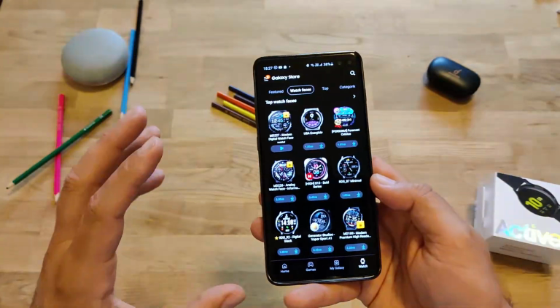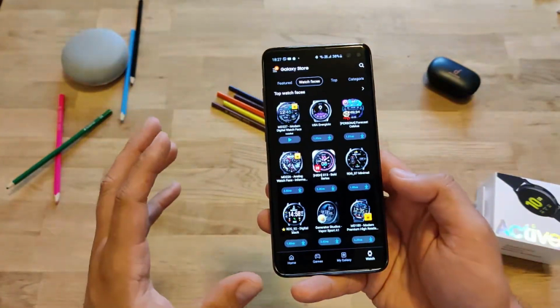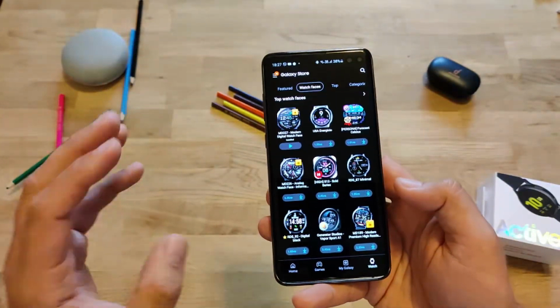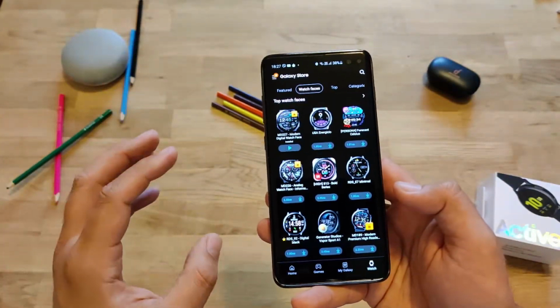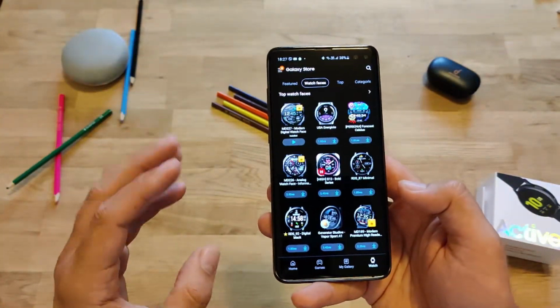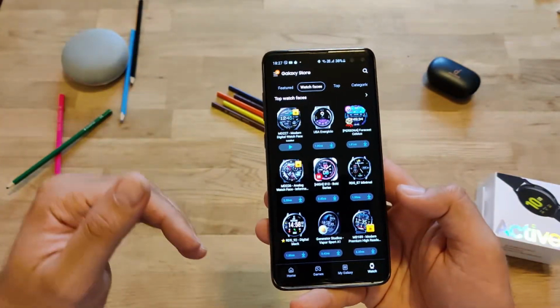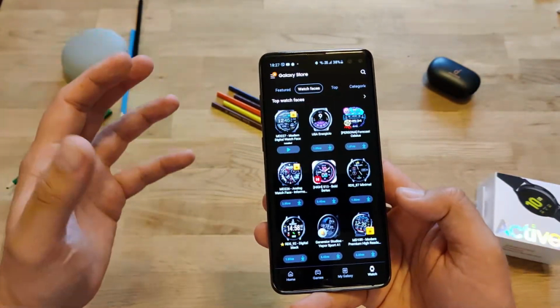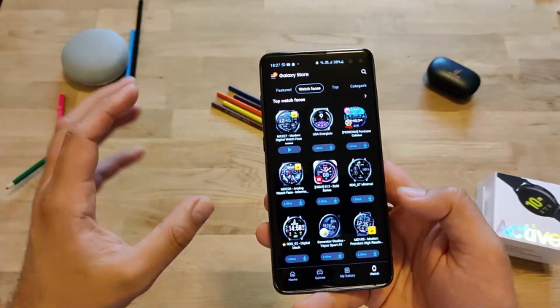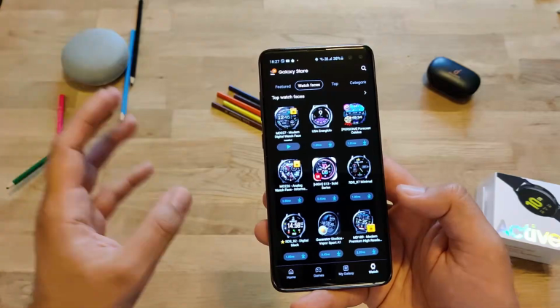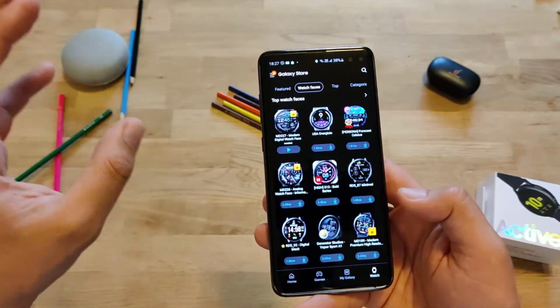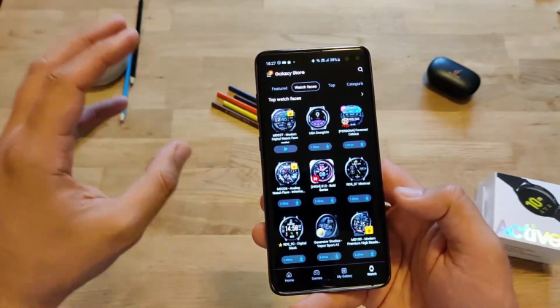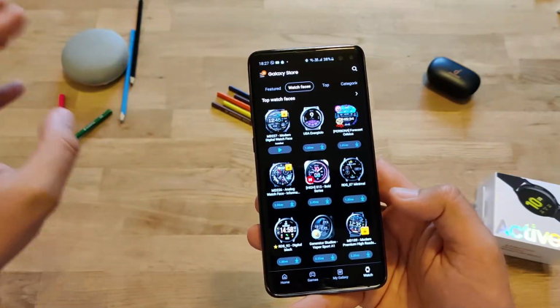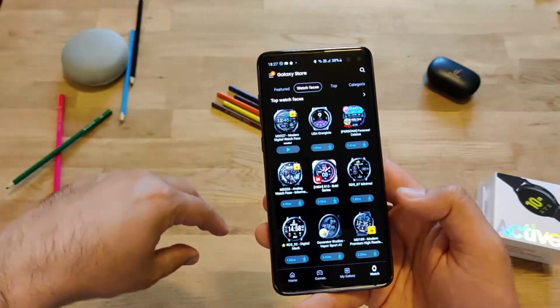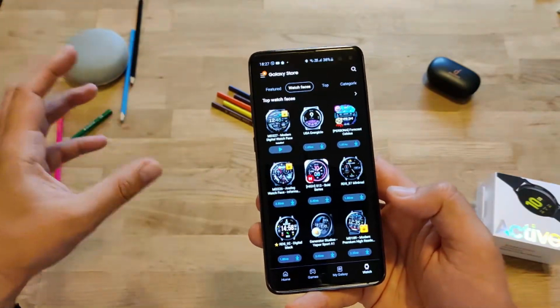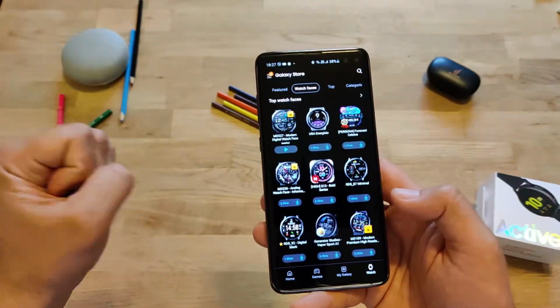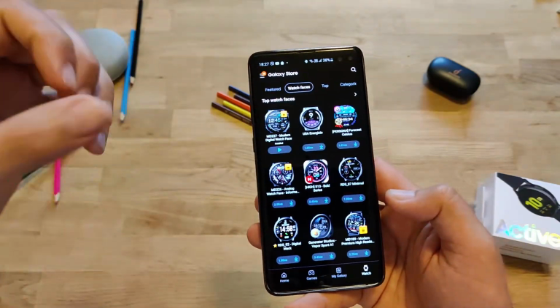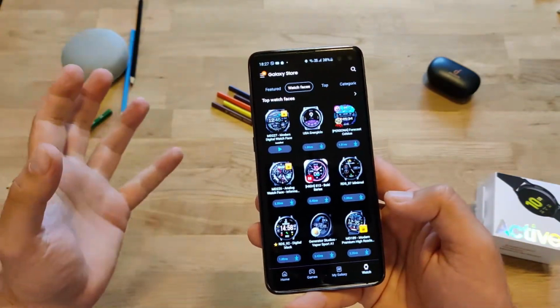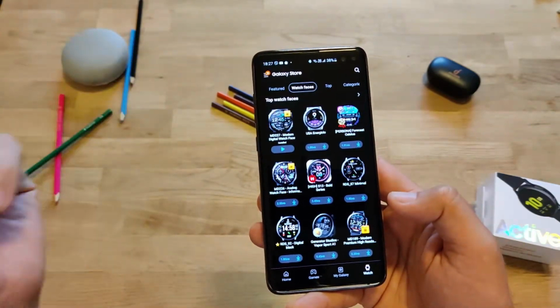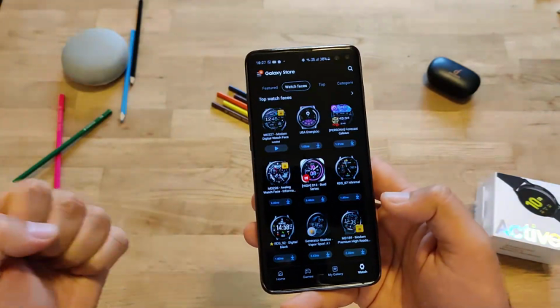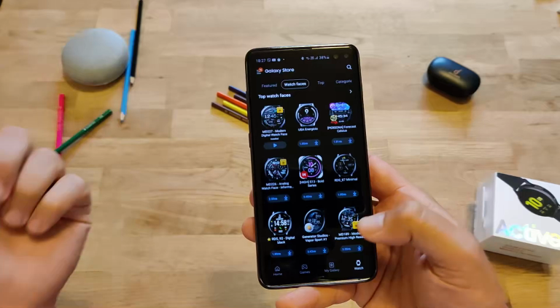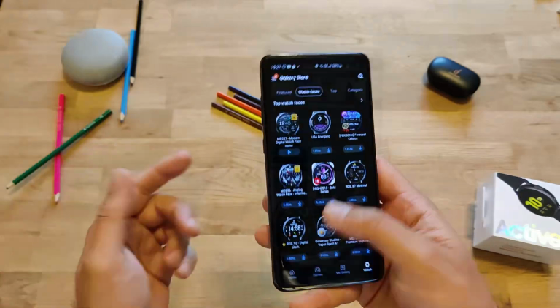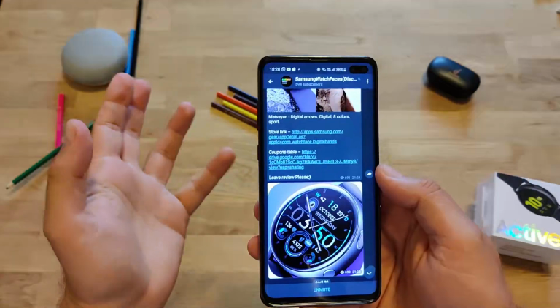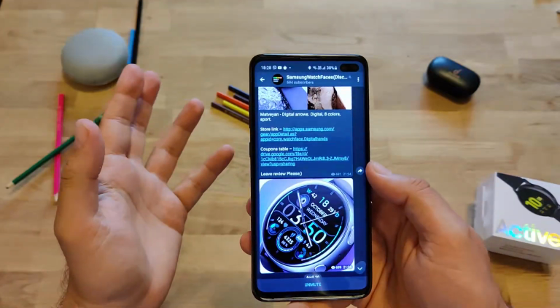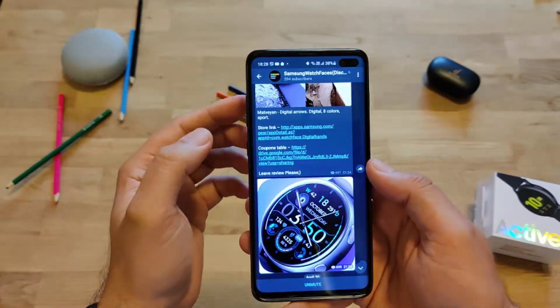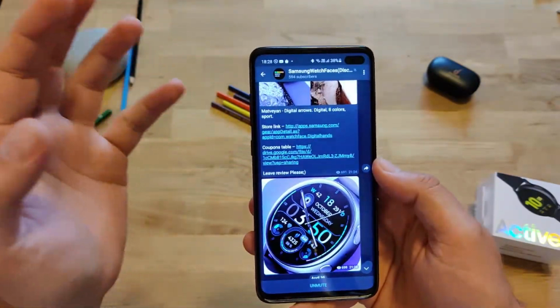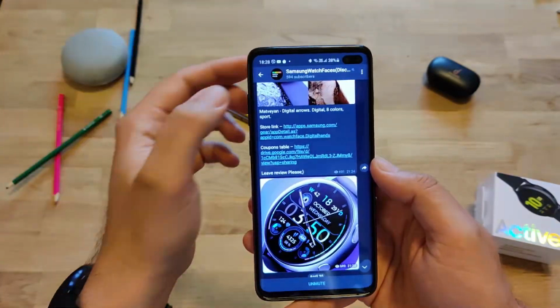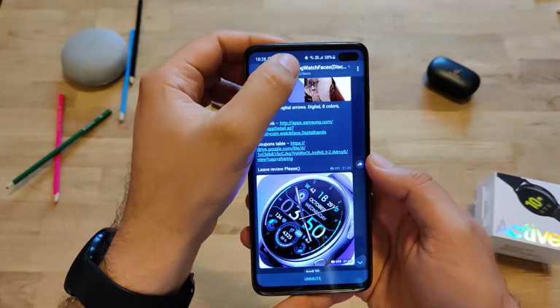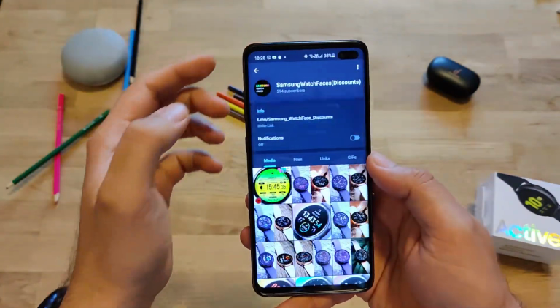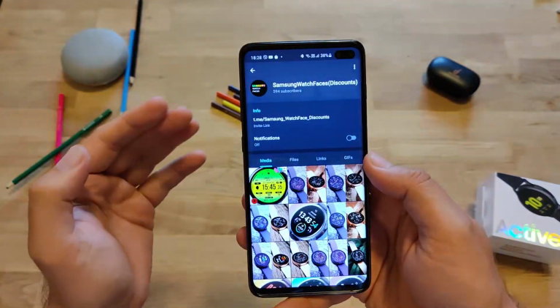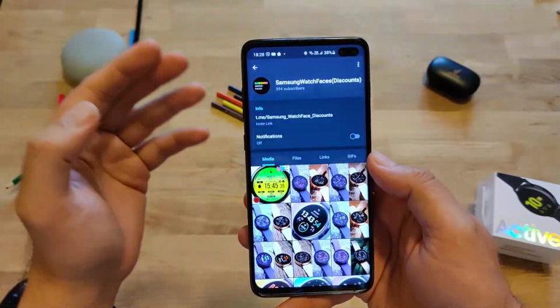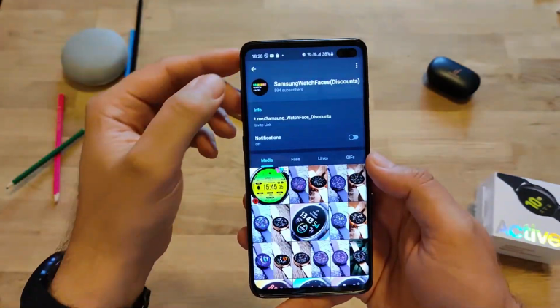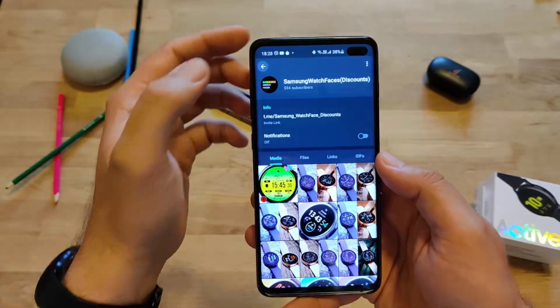That's understood because developers are putting really a lot of effort to create all these nice watch faces. But I found a Telegram channel where apparently you can get watches directly from the developers, and also take coupons there. I'm going to show you how this works. I'm in Telegram and there is one channel called Samsung Watch Faces Discounts.